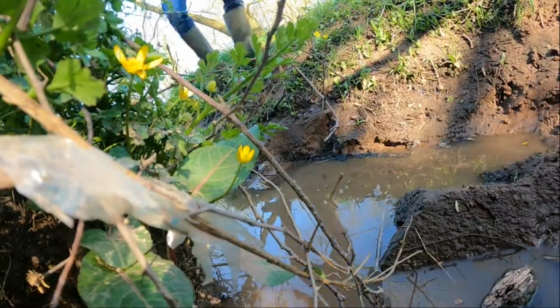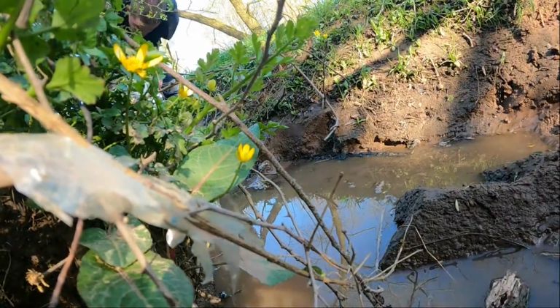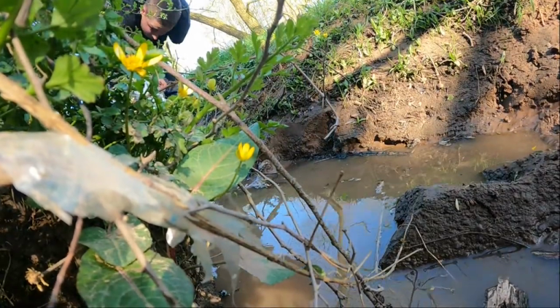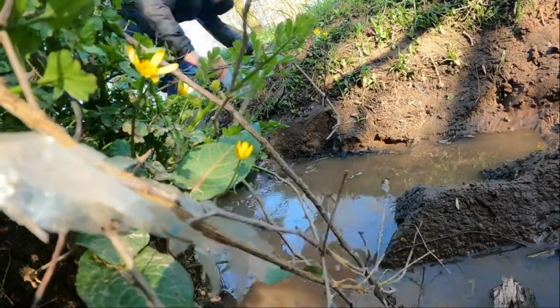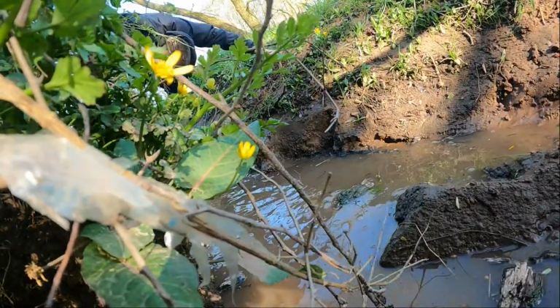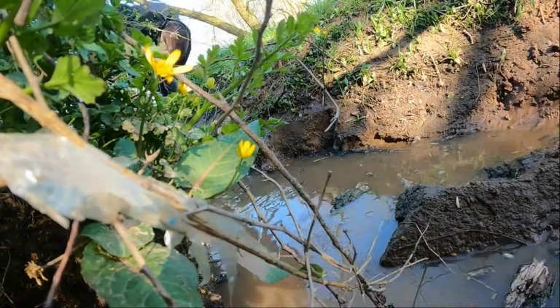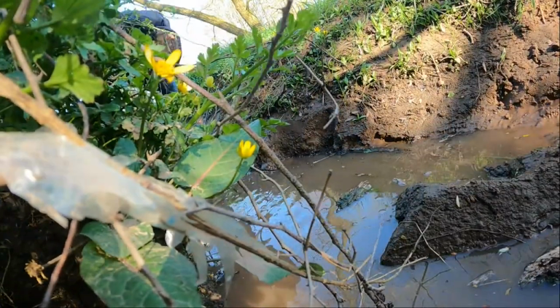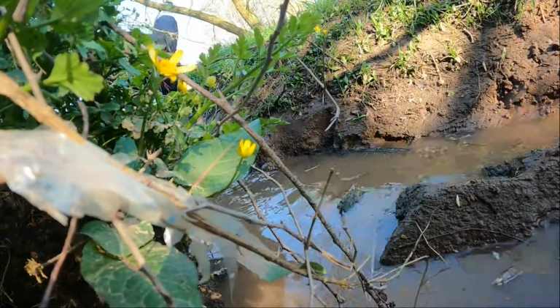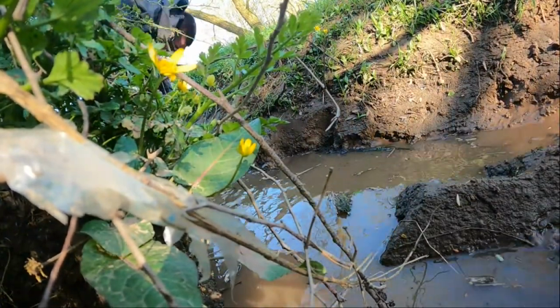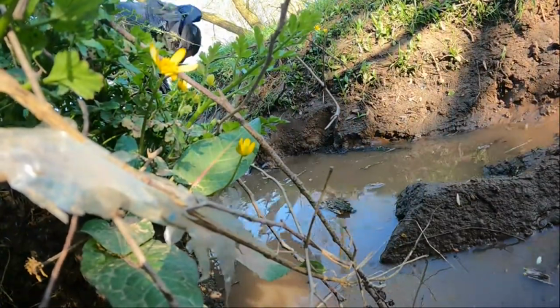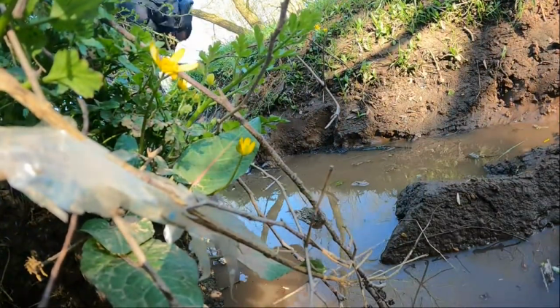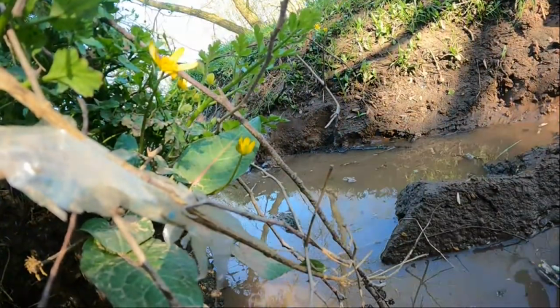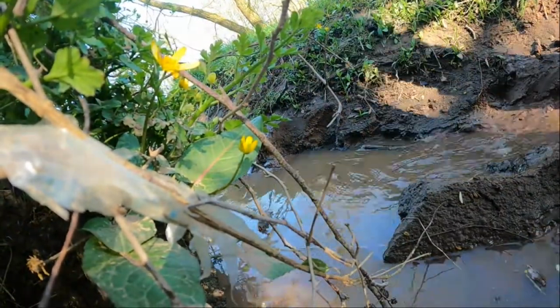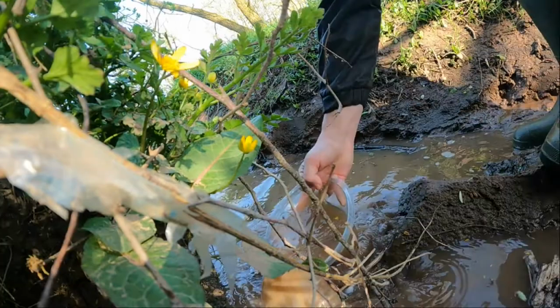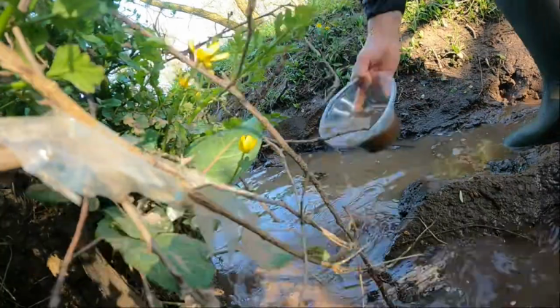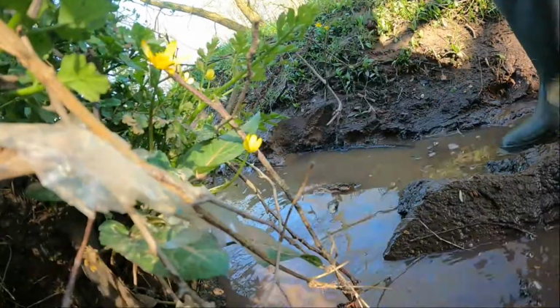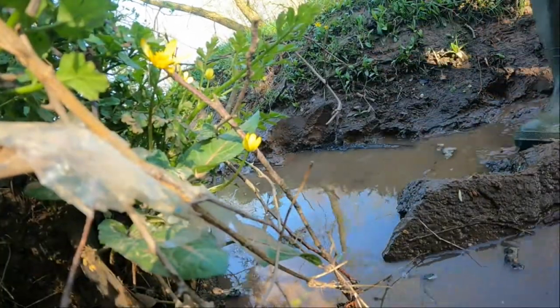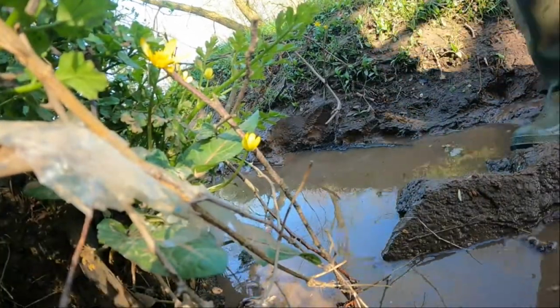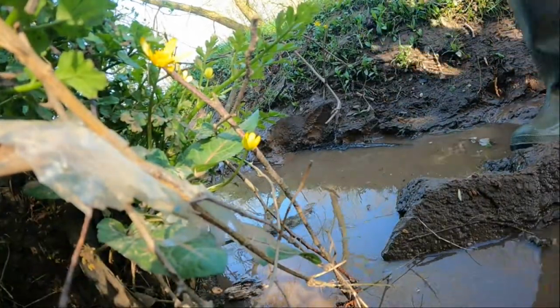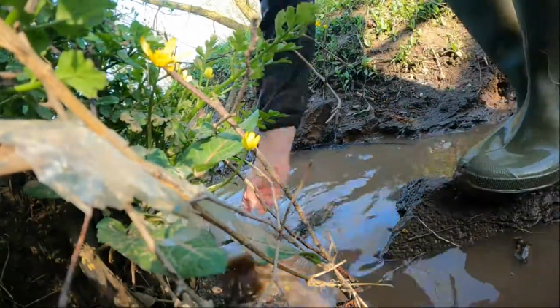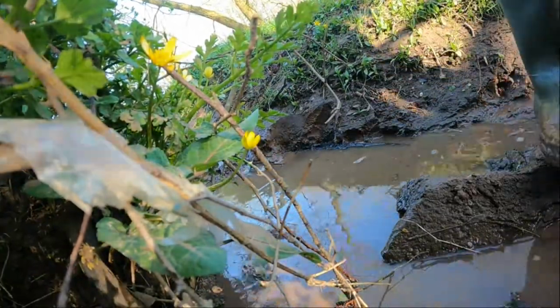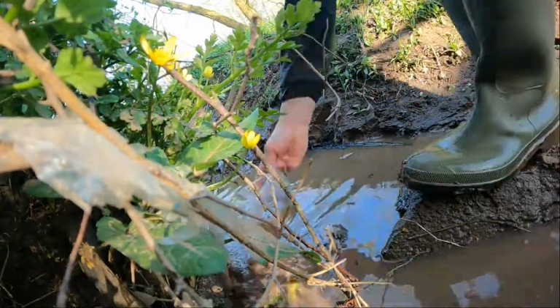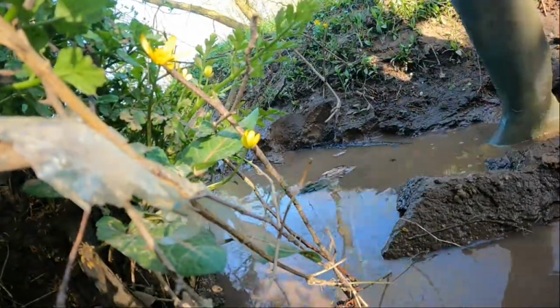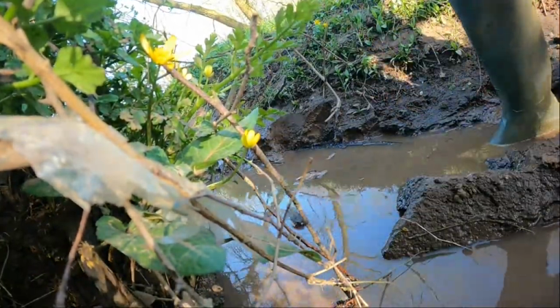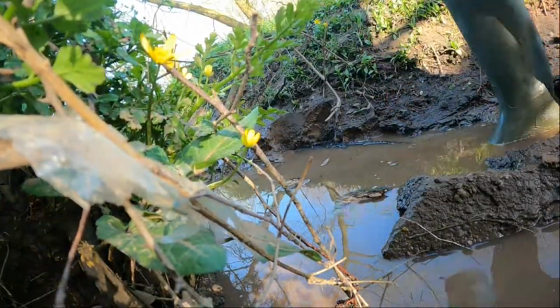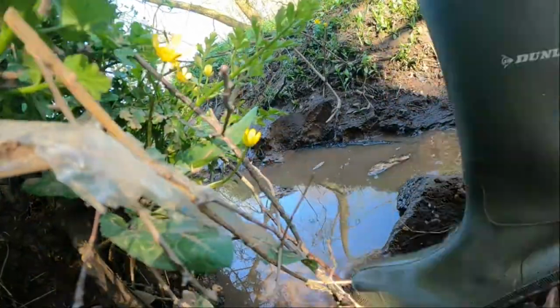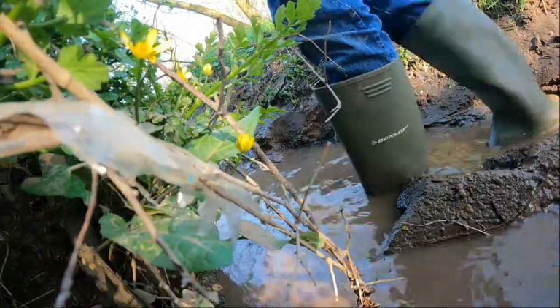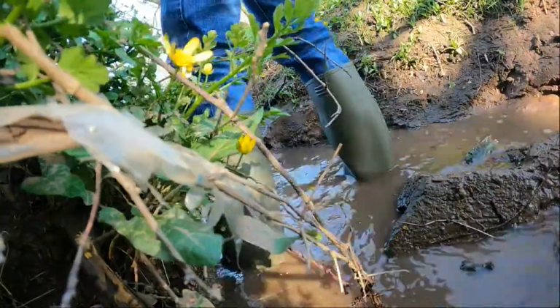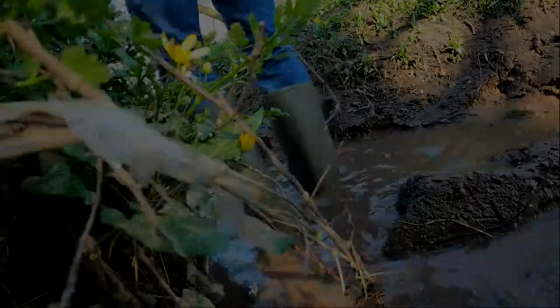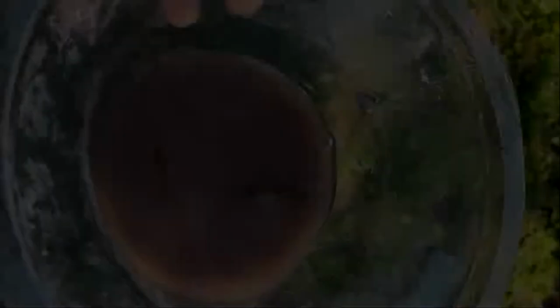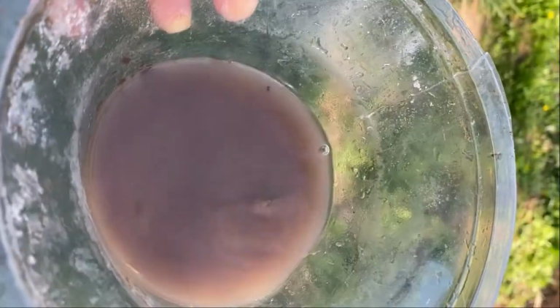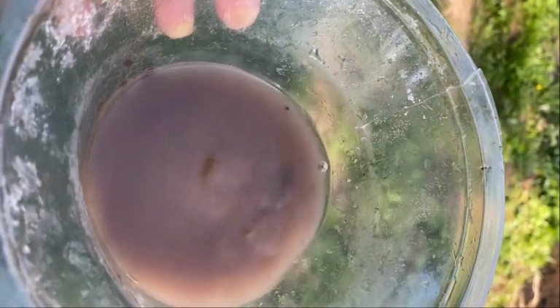When the stream floods it sometimes produces small pockets of water that fish get trapped in when the stream returns to its normal level. I checked a recent puddle to see if there were any fish trapped.